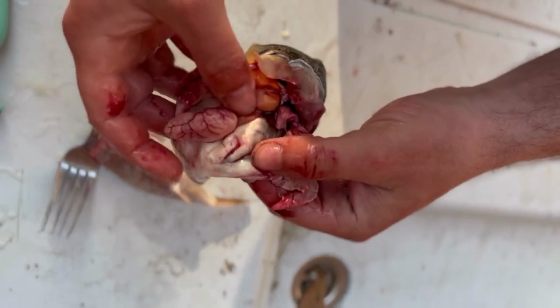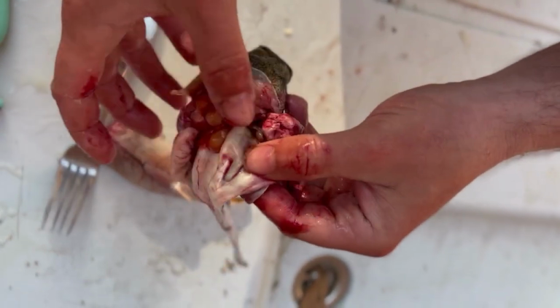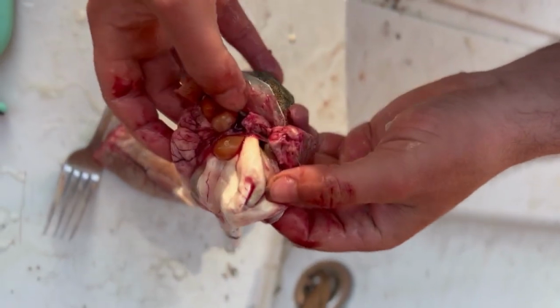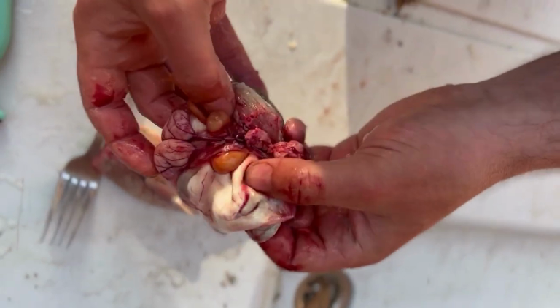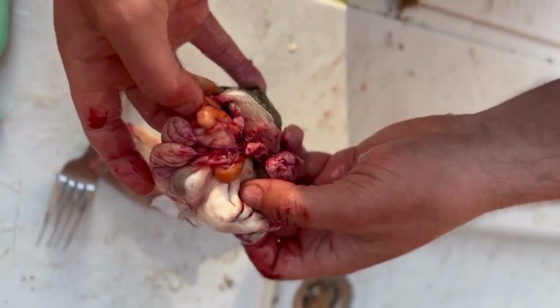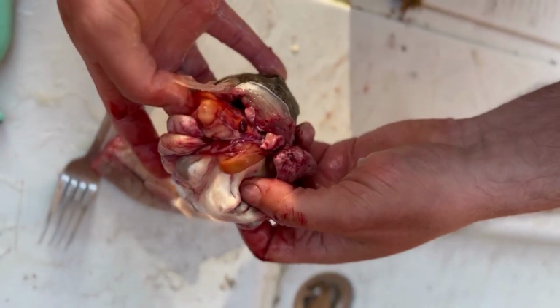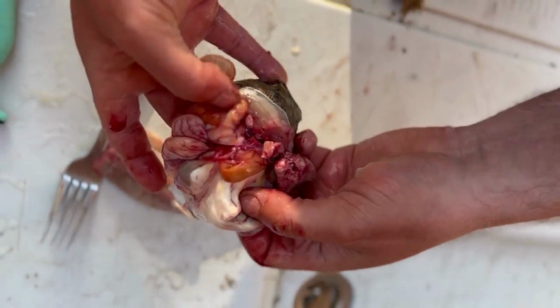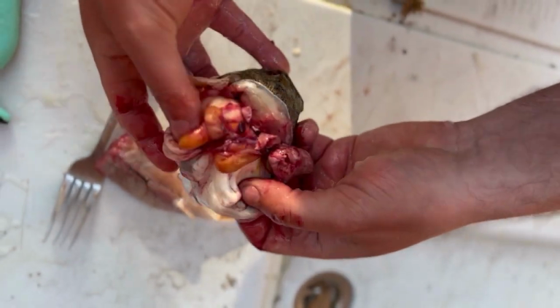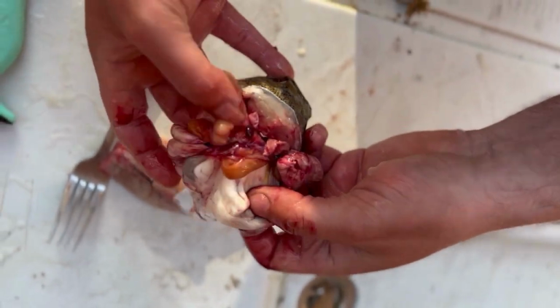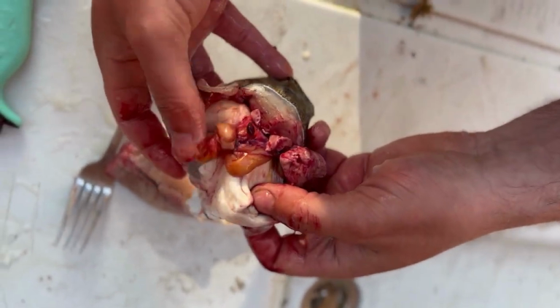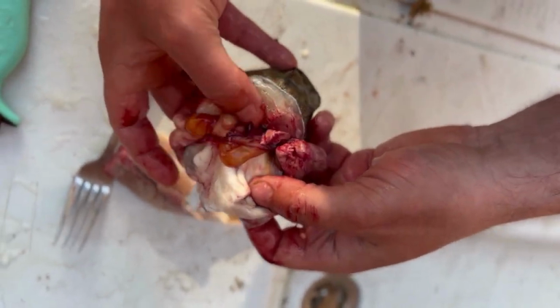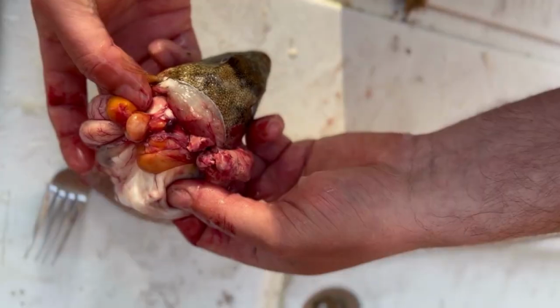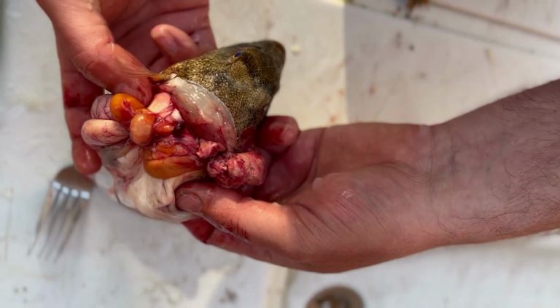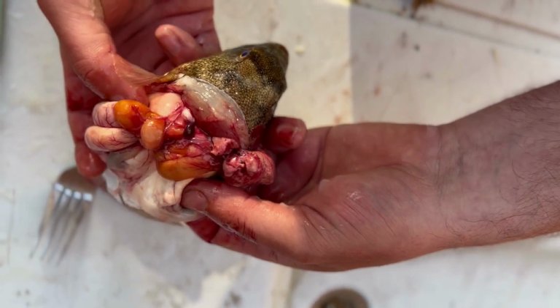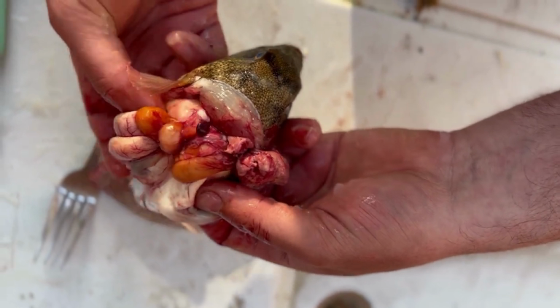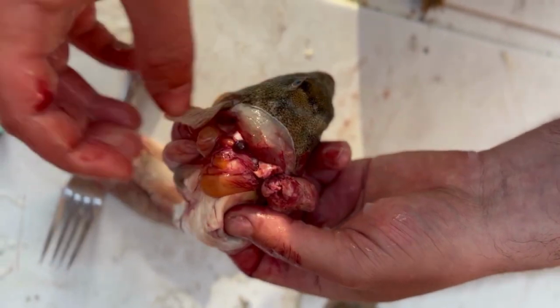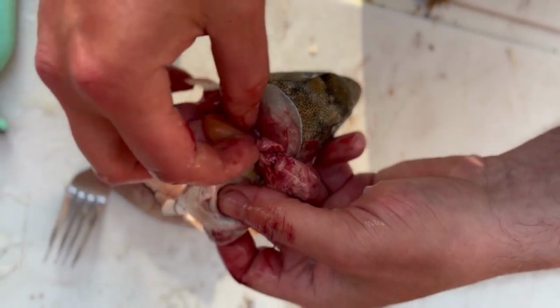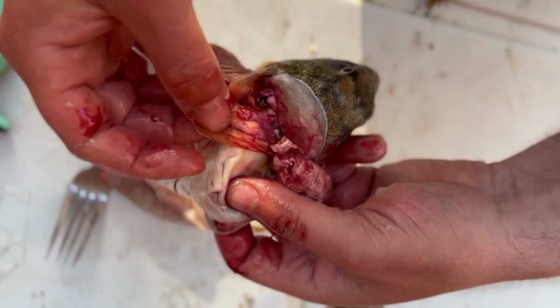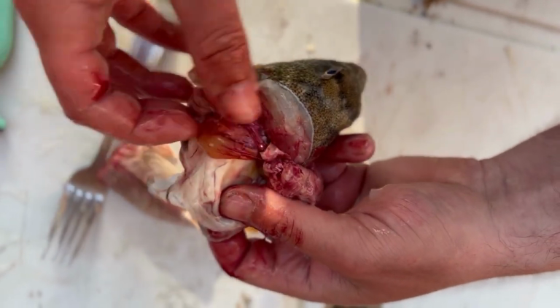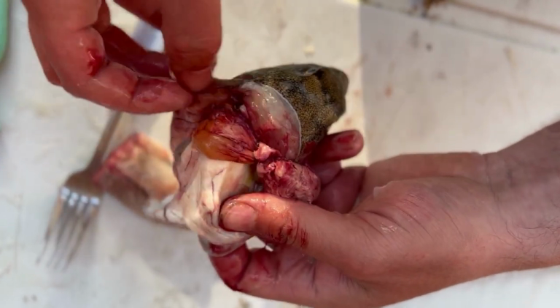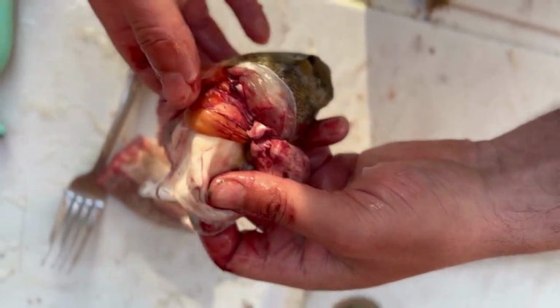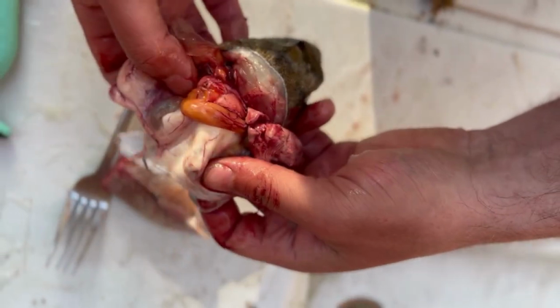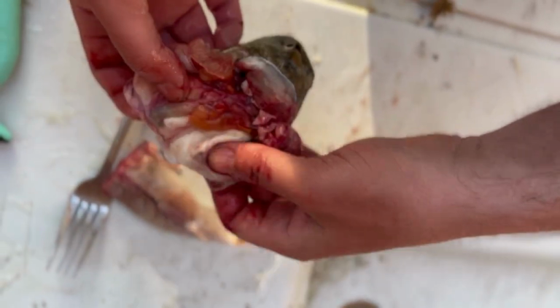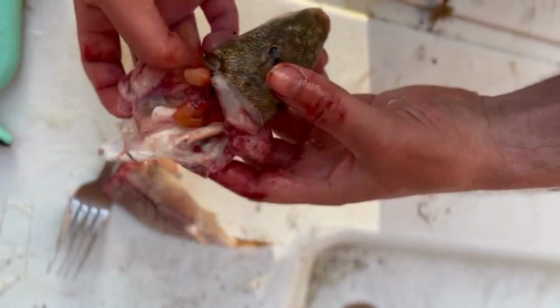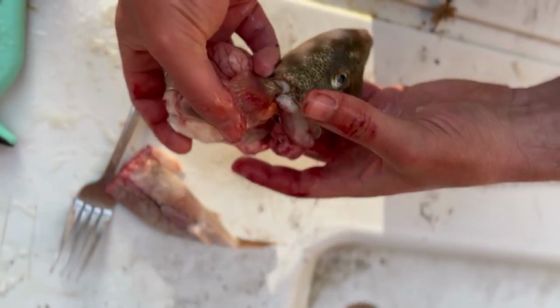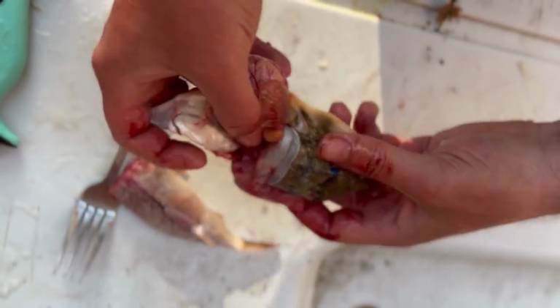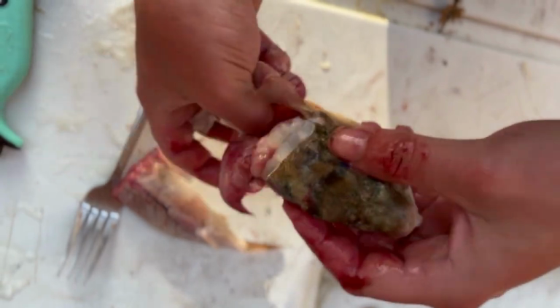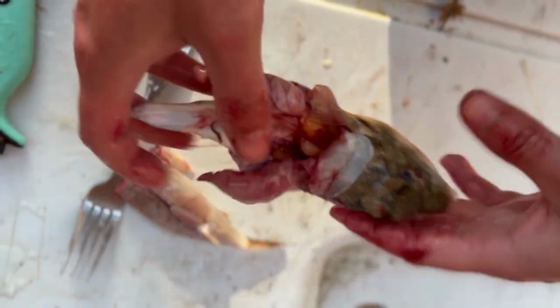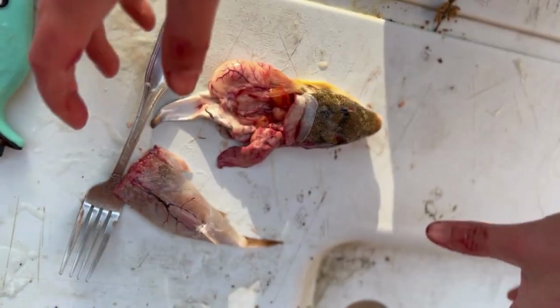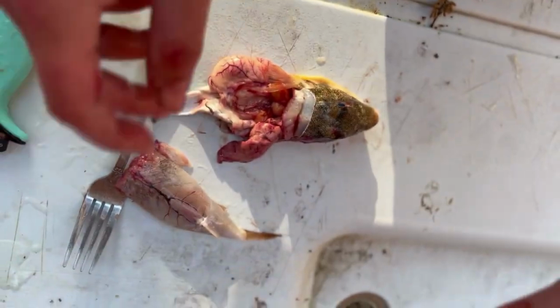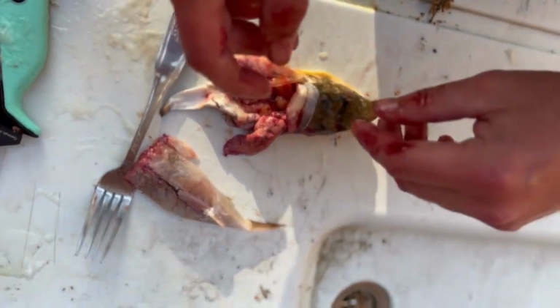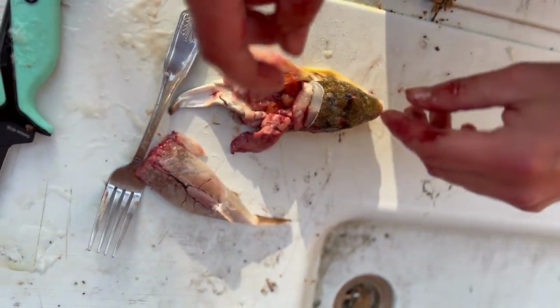Down in here they say there's like some egg sac or something that you don't want to hit with these northern puffer fish. It's not exactly so much that it's going to hurt you — I think people are just scared of it. So there you have it guys, that's how you do it.